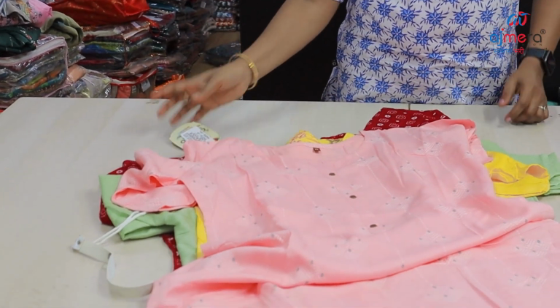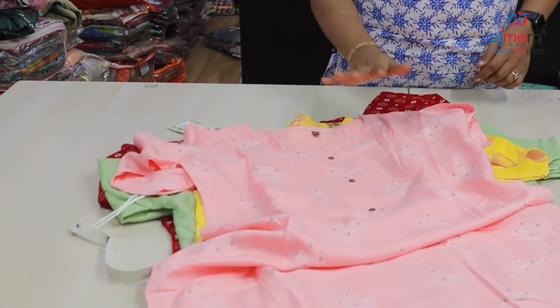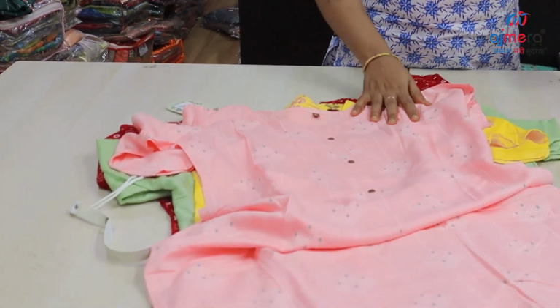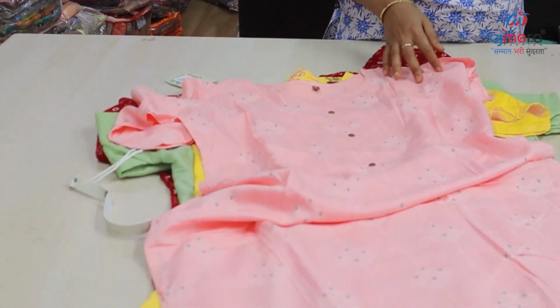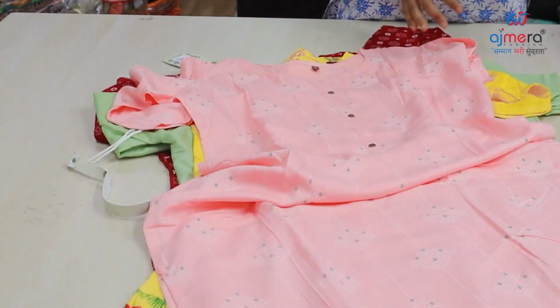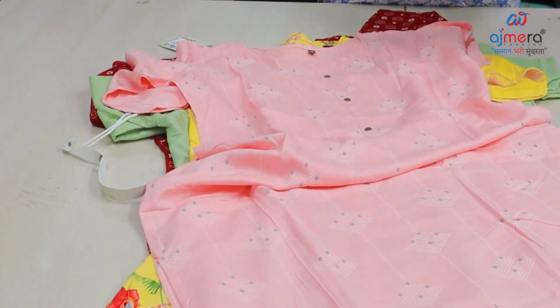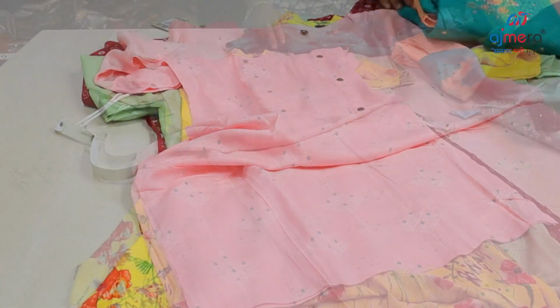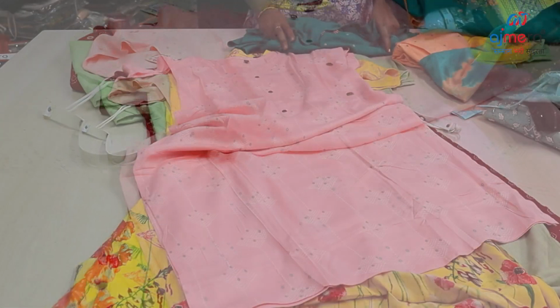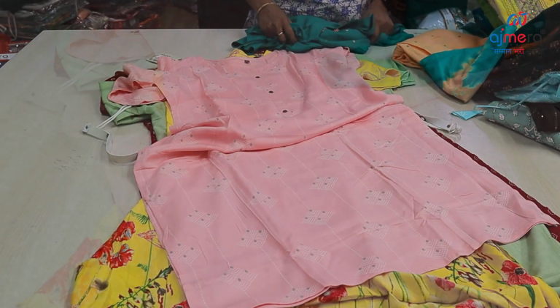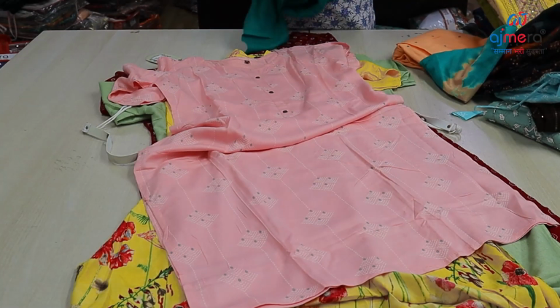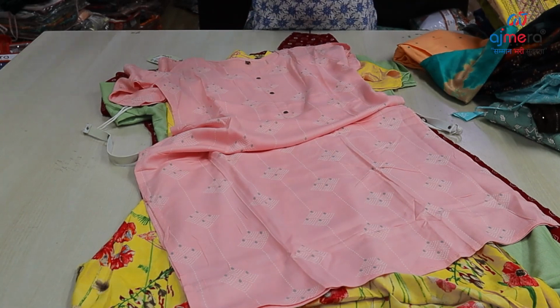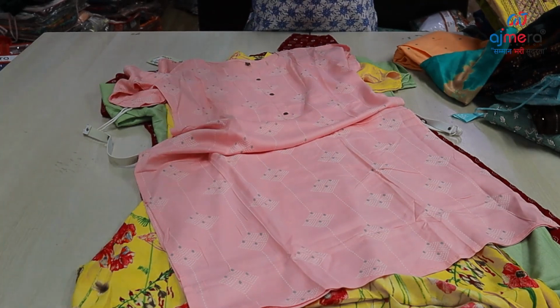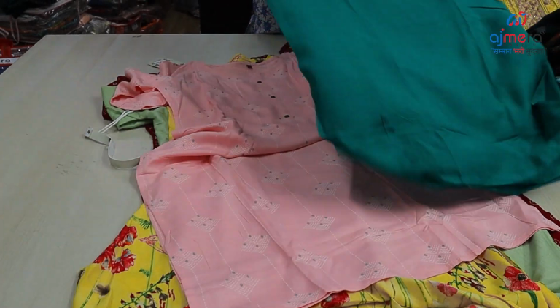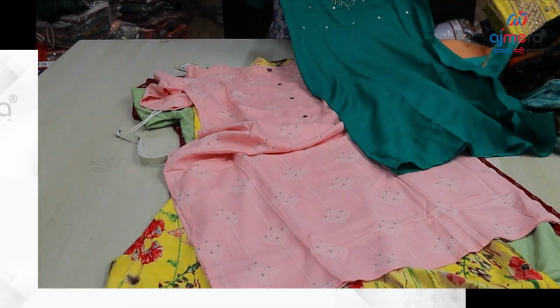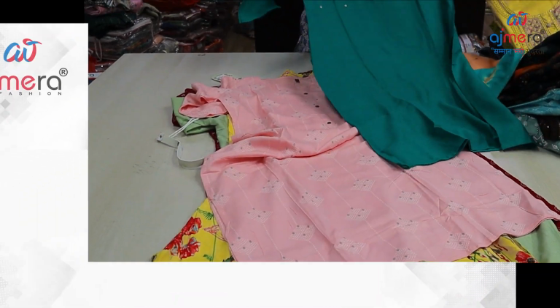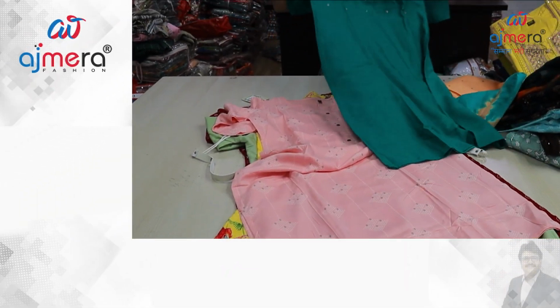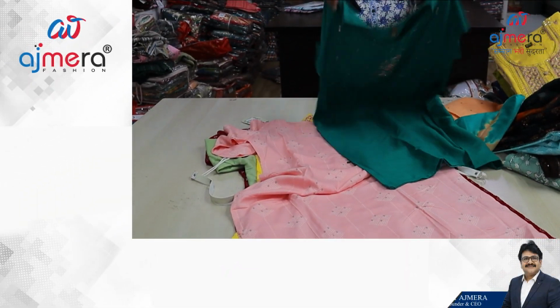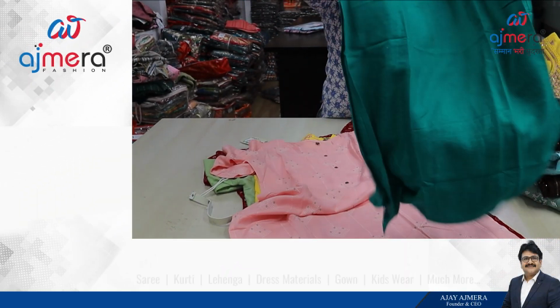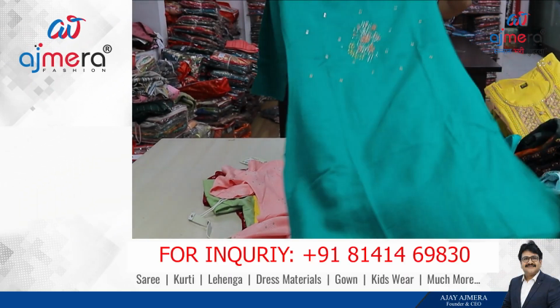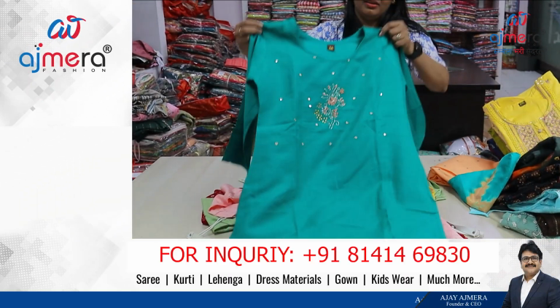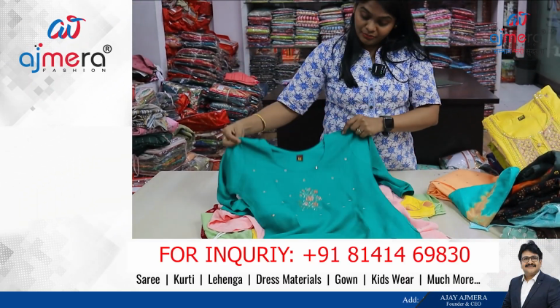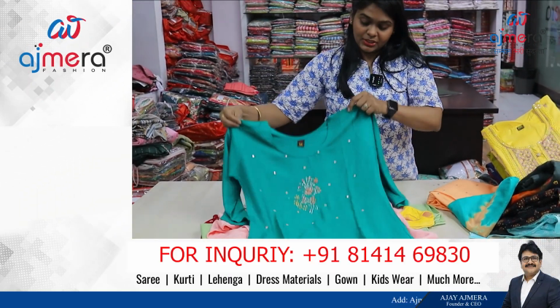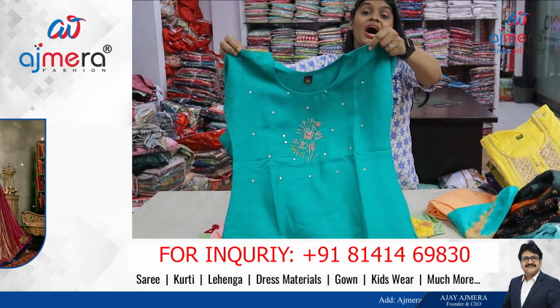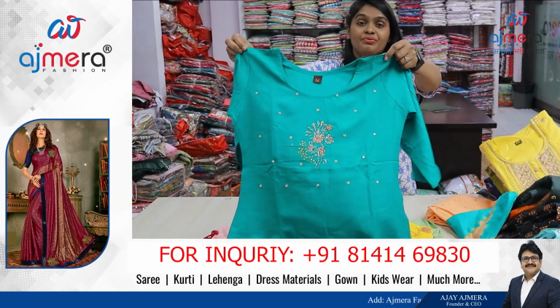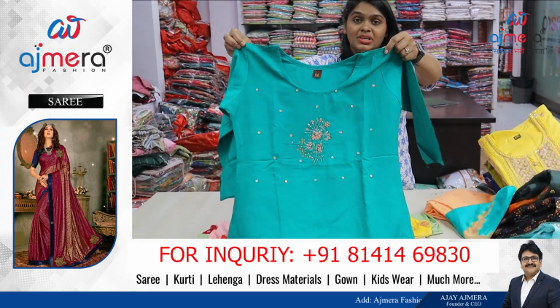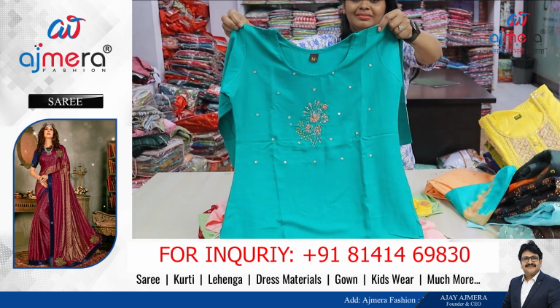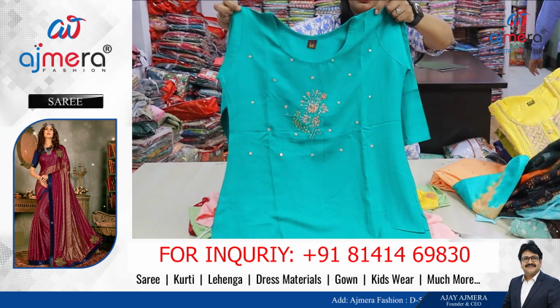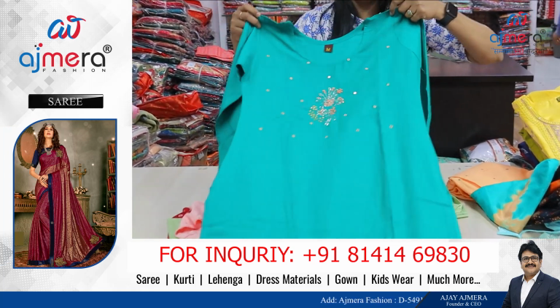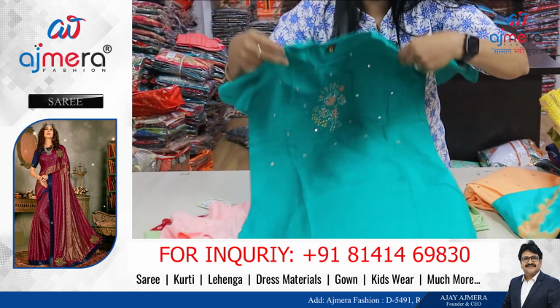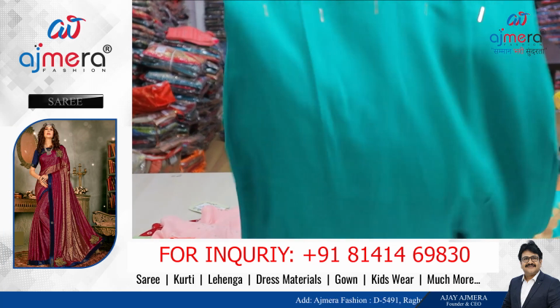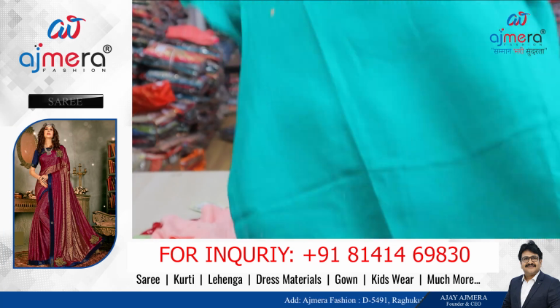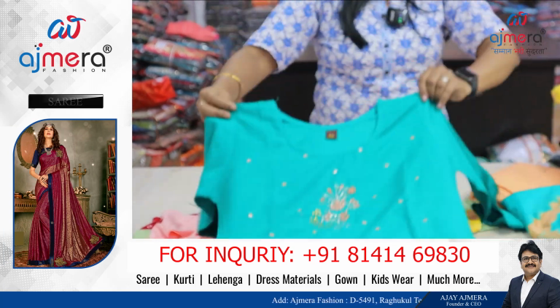Peacock collections are made in 4 colors. This is the straight cut. Green color with RE work and threadwork concept.